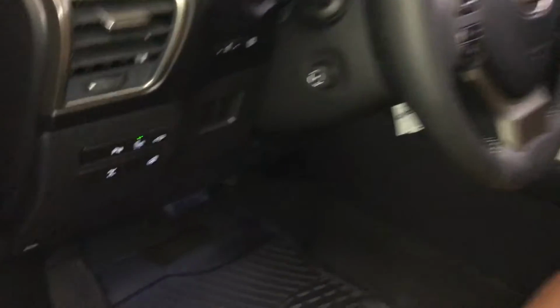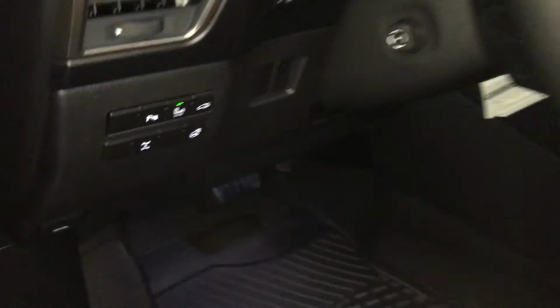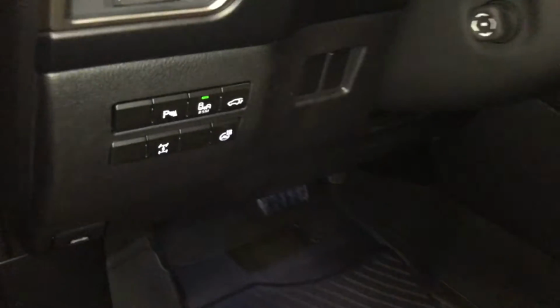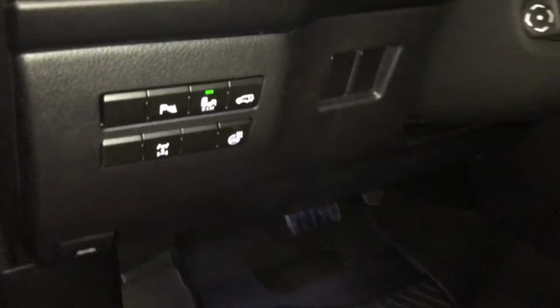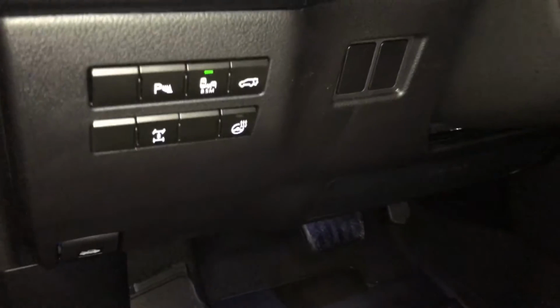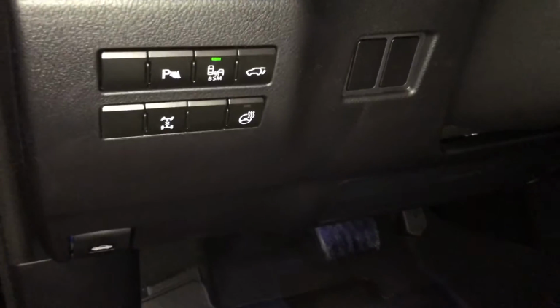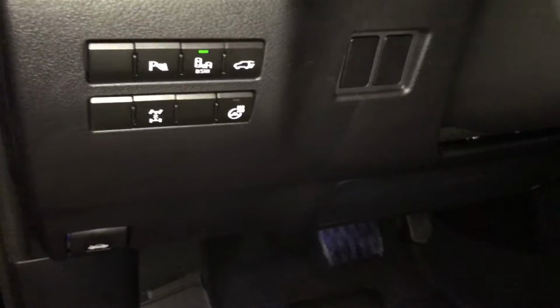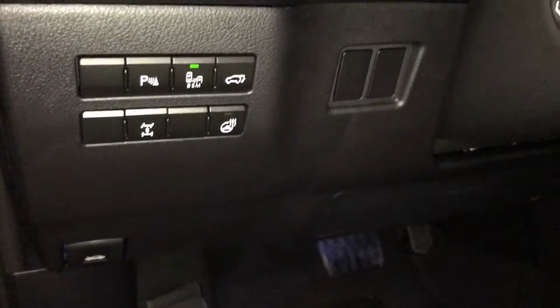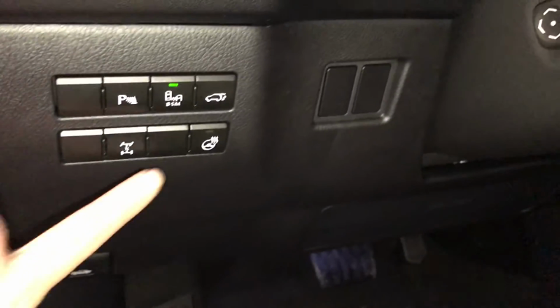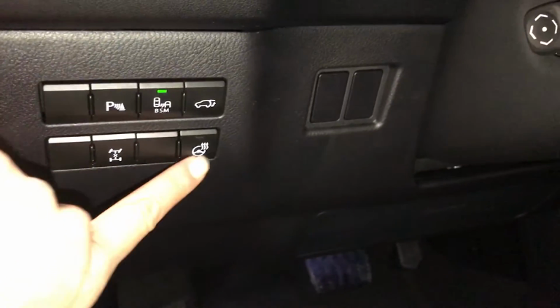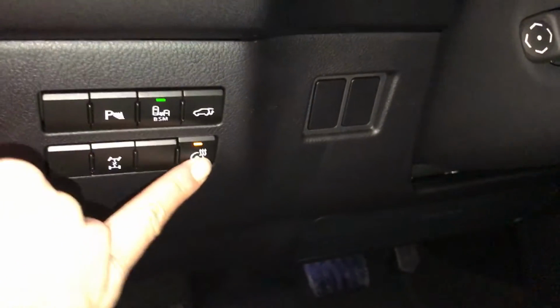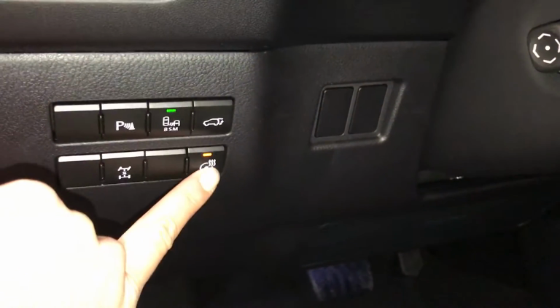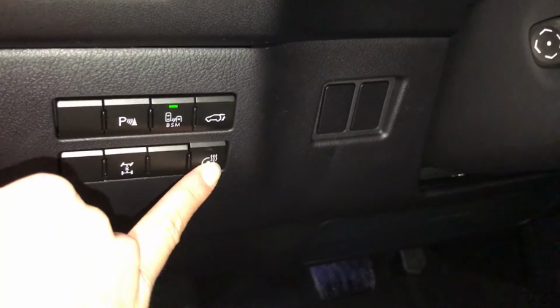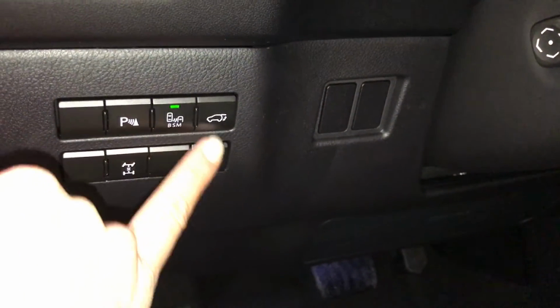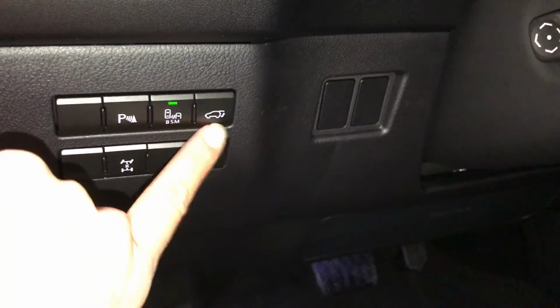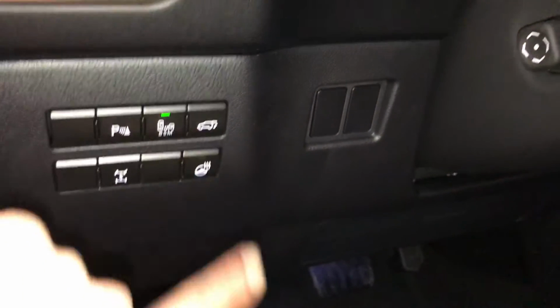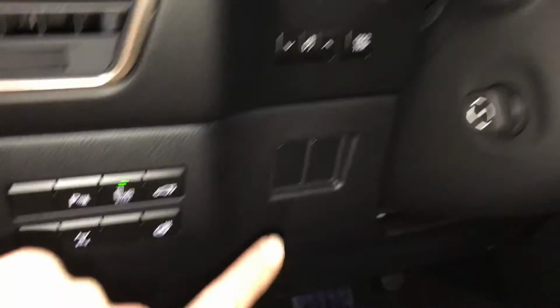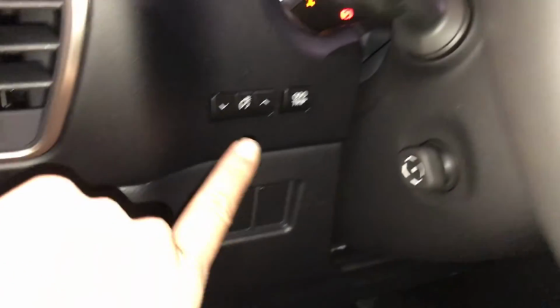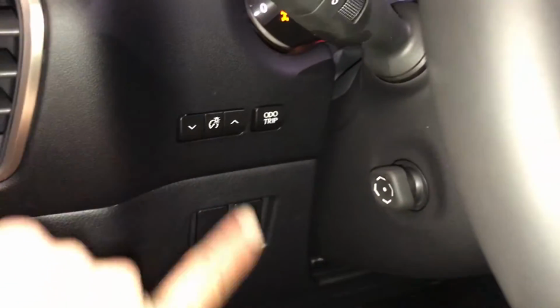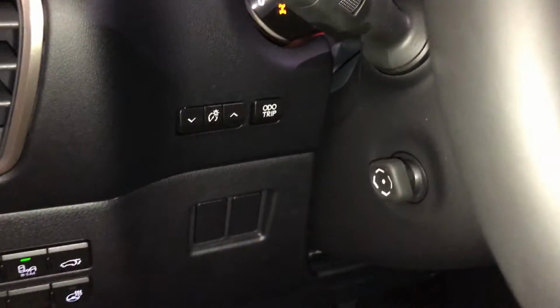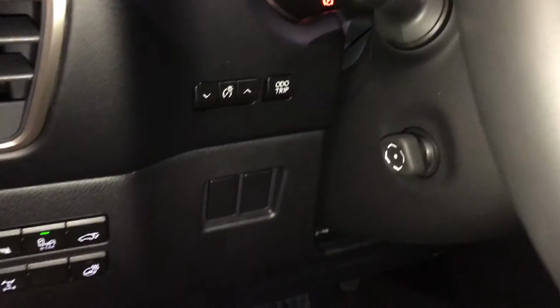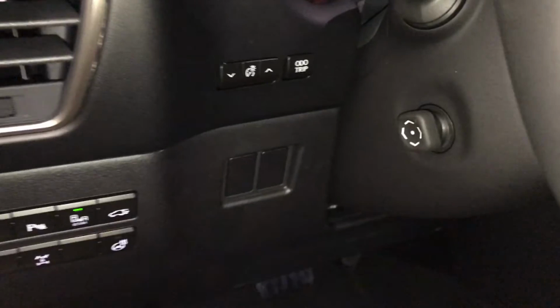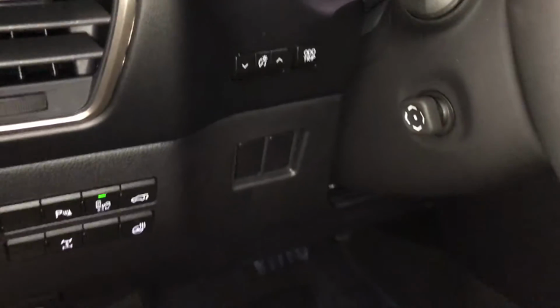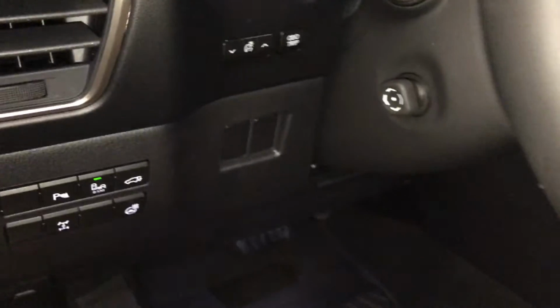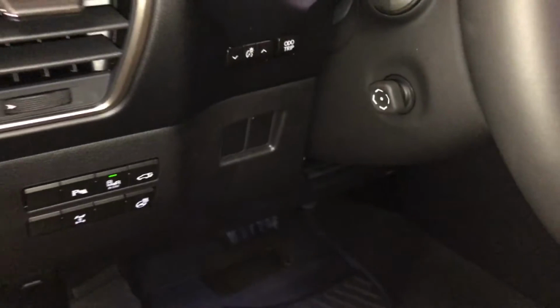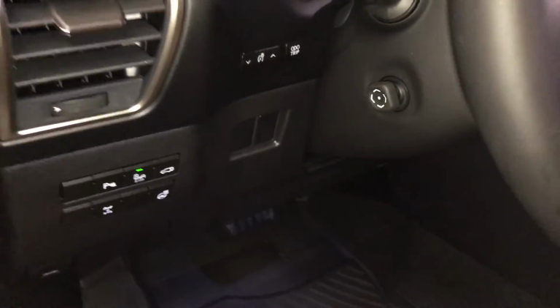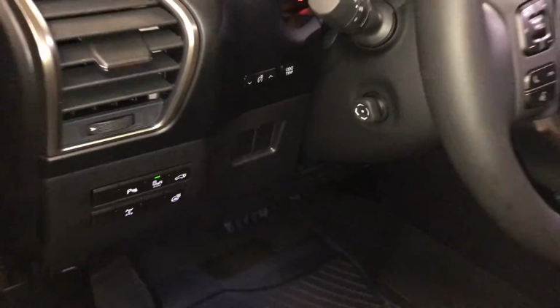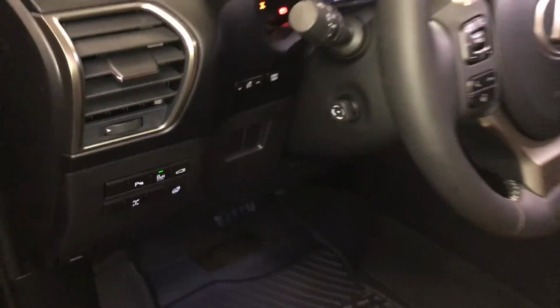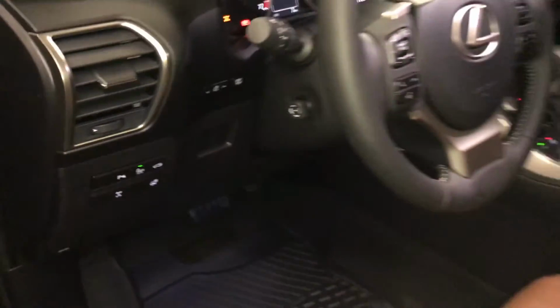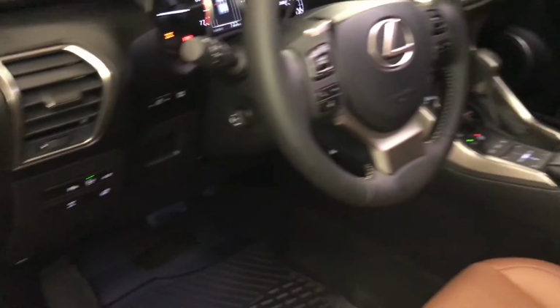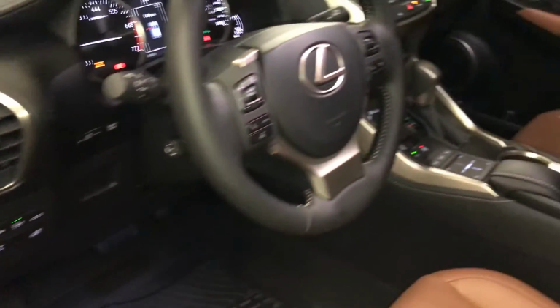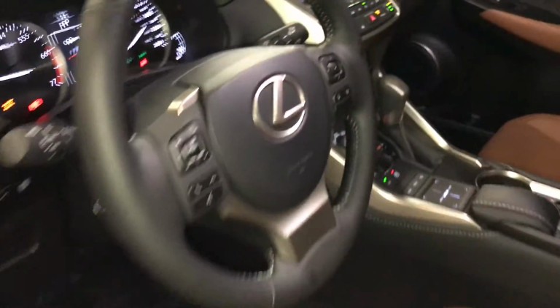Controls here for your park assist, blind spot monitoring, heated steering wheel, trunk release, dashboard lighting, odometer trip, and powered tilt and telescopic steering wheel.